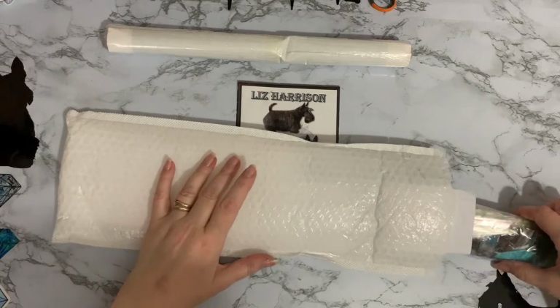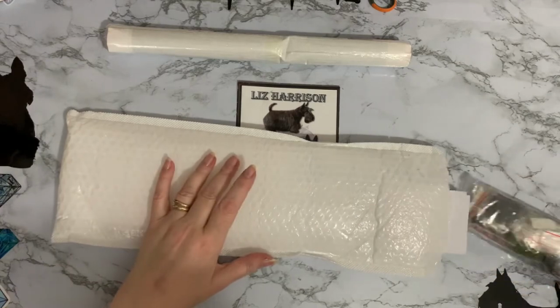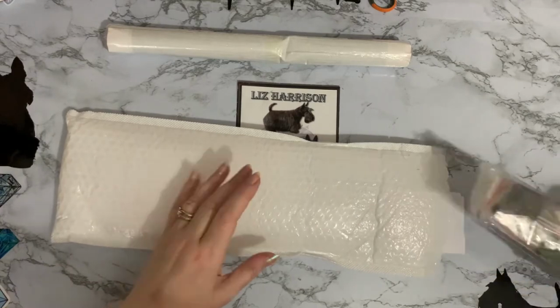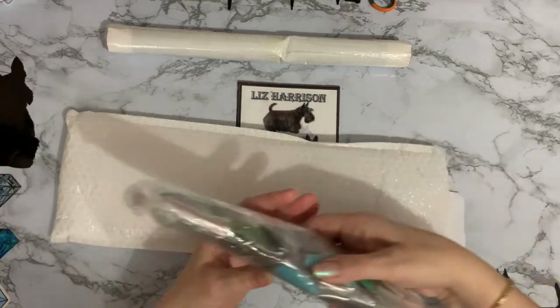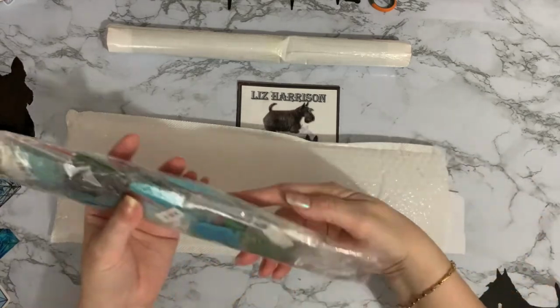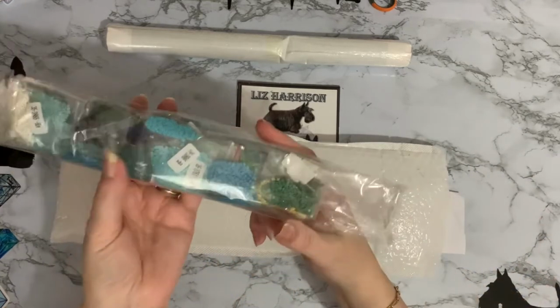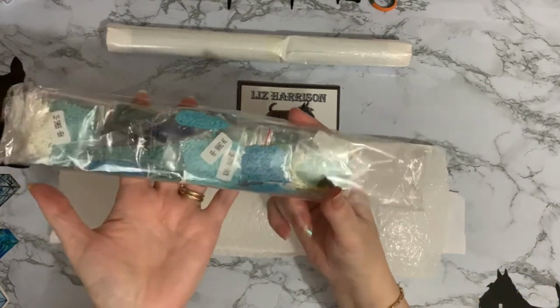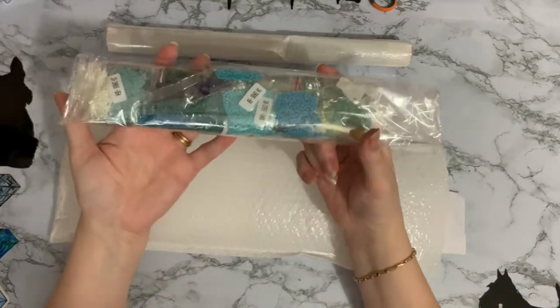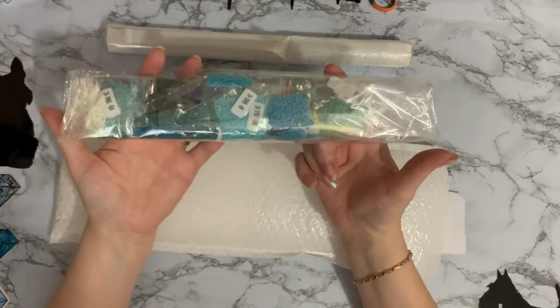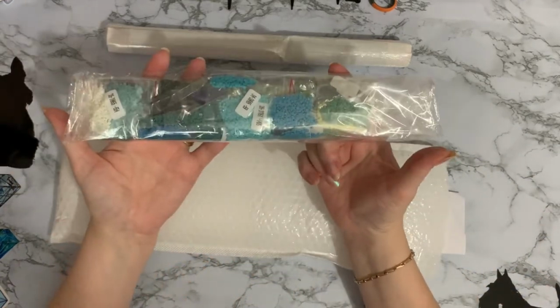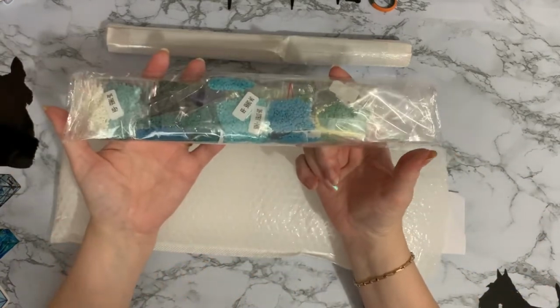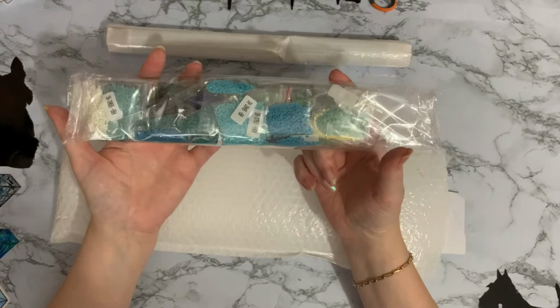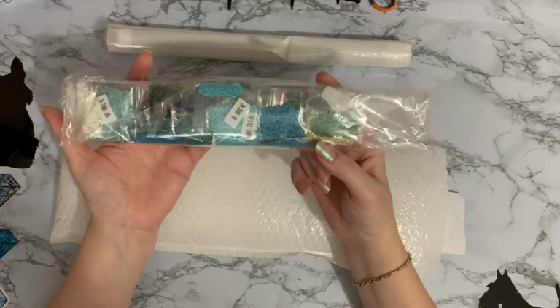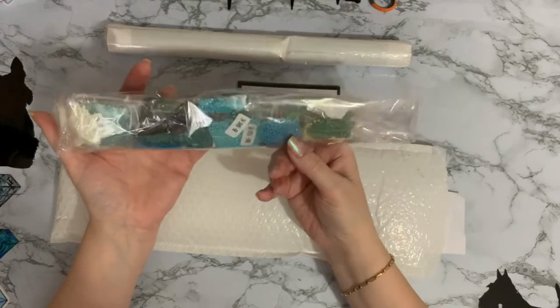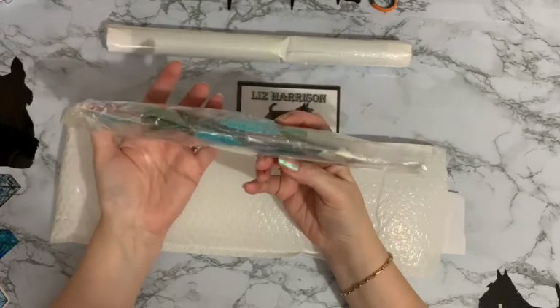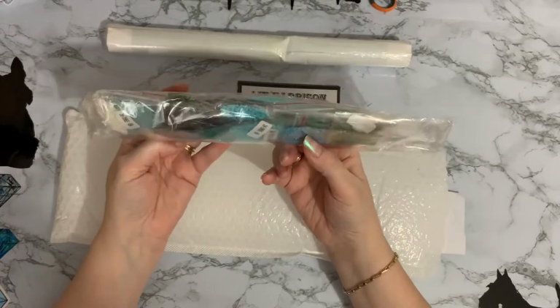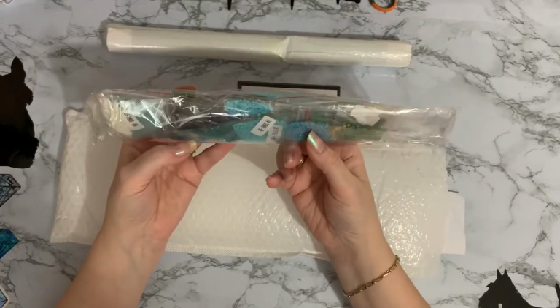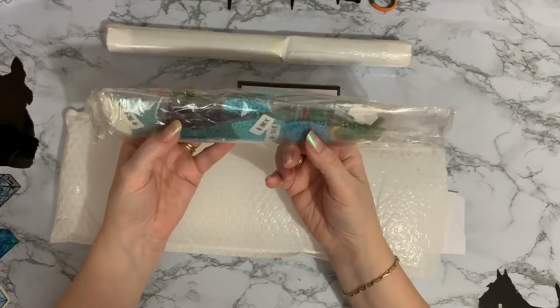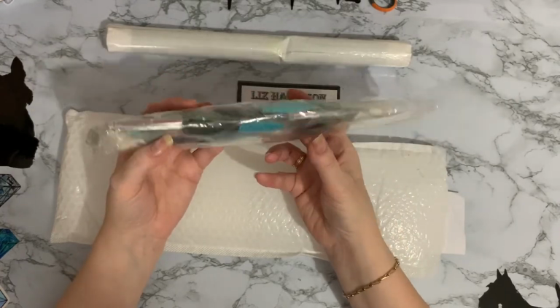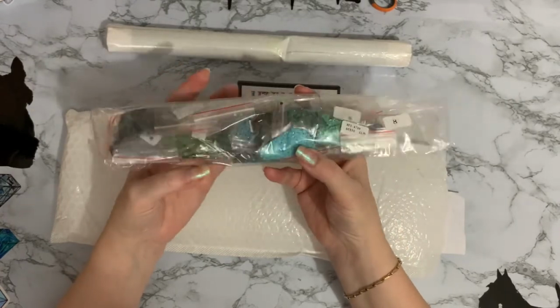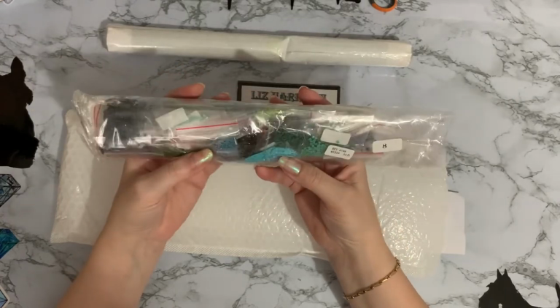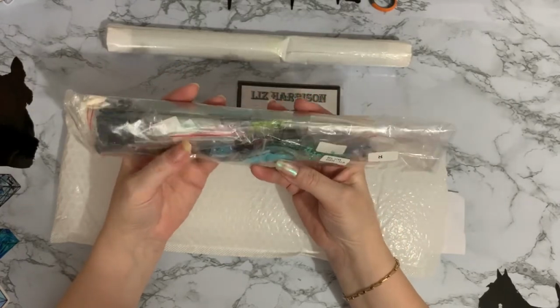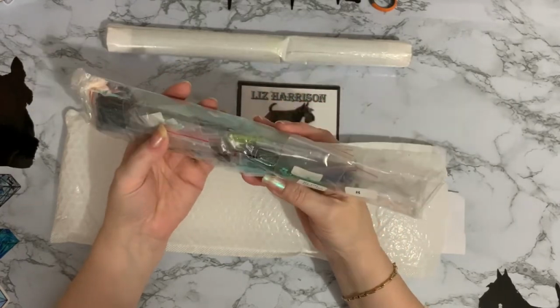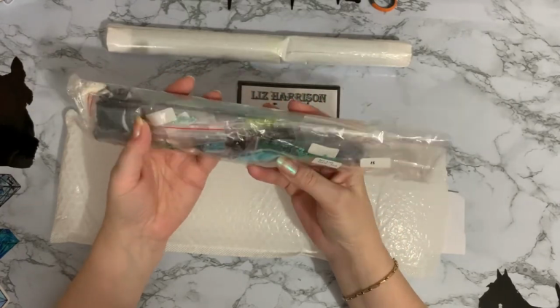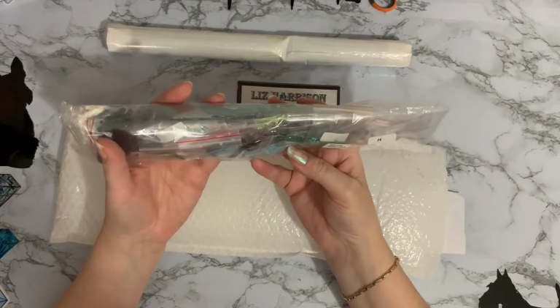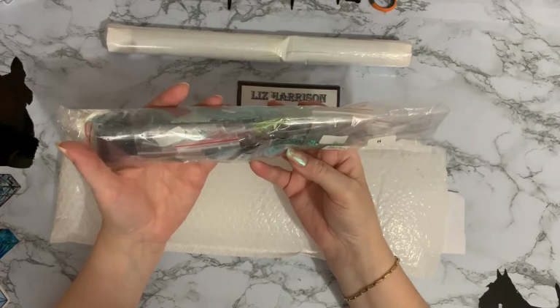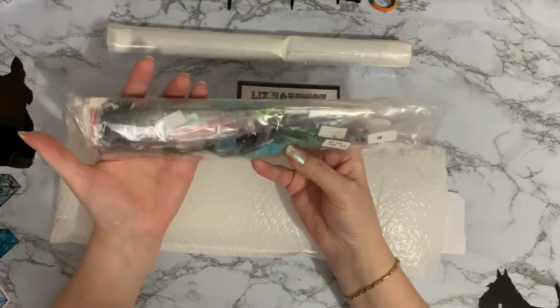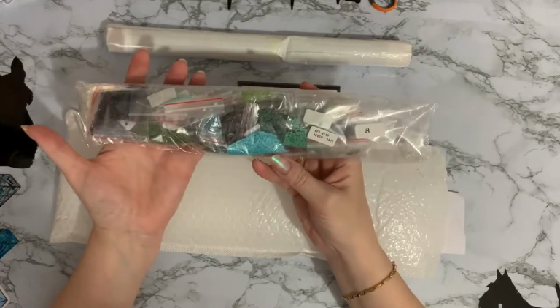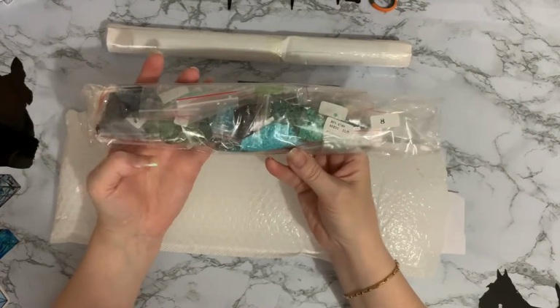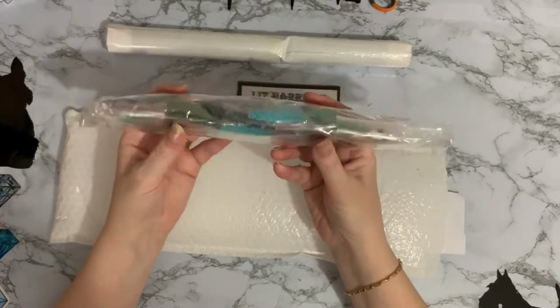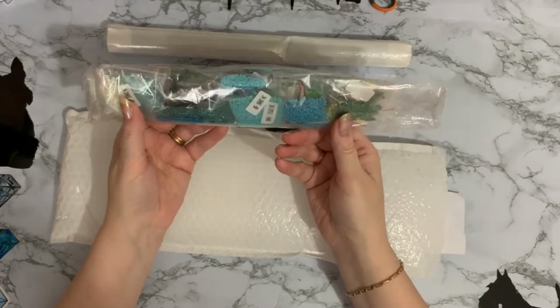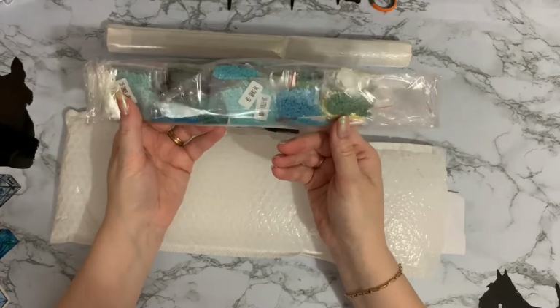Oh, they're quite nice colours - look at all the aquas in there, that's pretty! They're all pre-bagged and they are a square drill, so that looks pretty good. Liking those colours, a lot of greens in there as well.